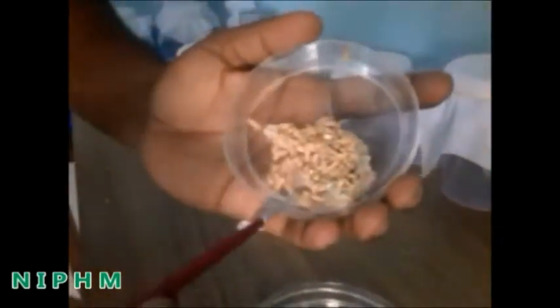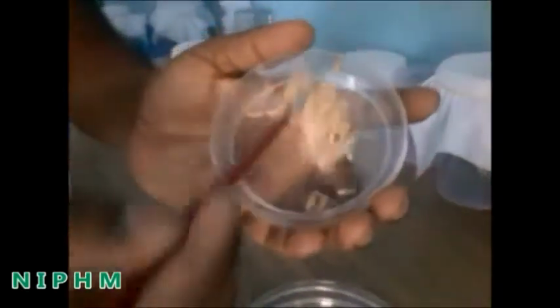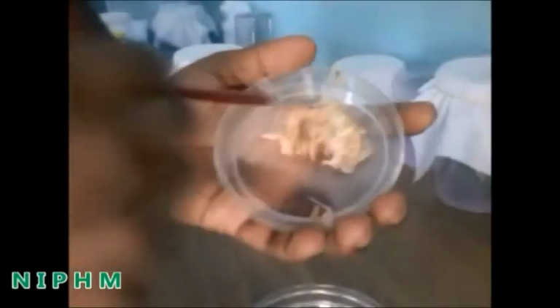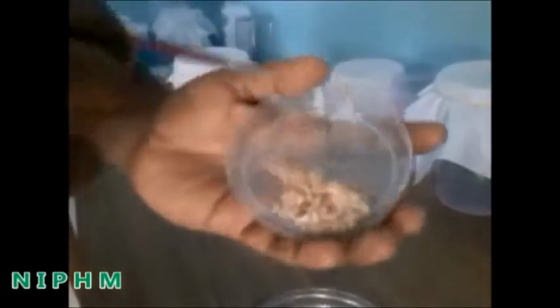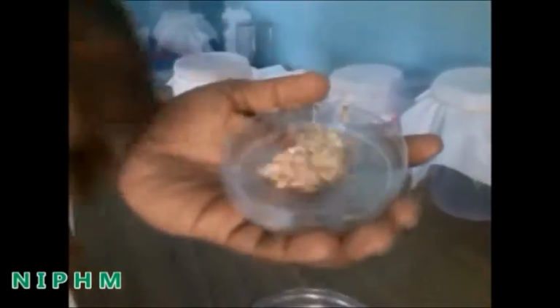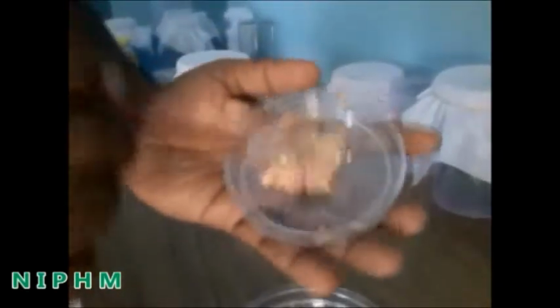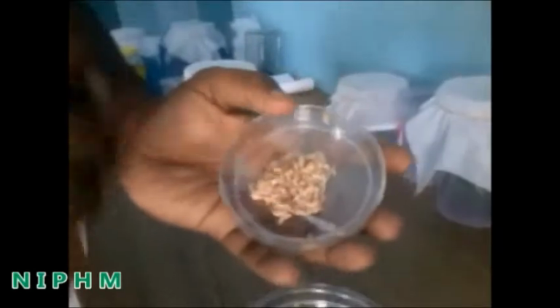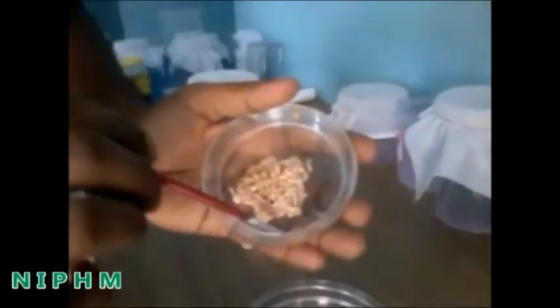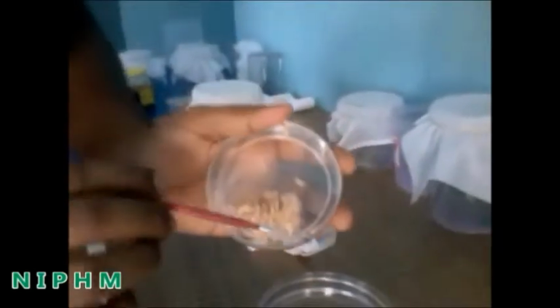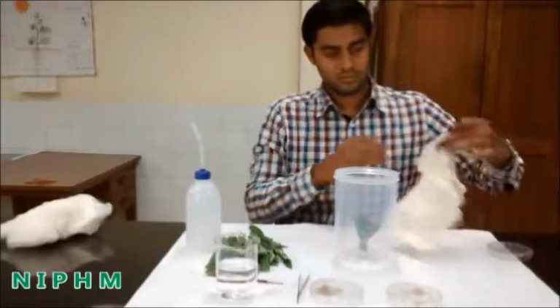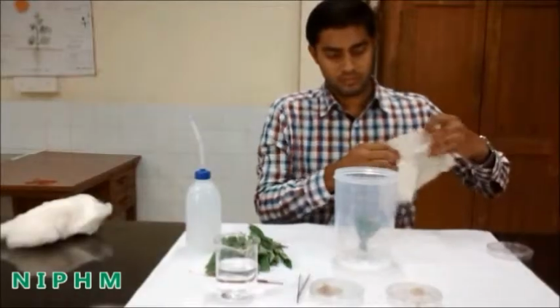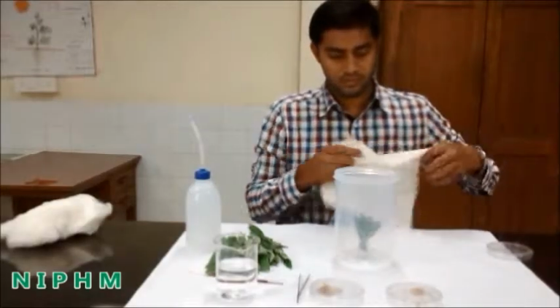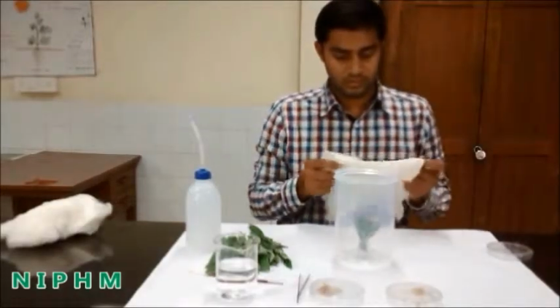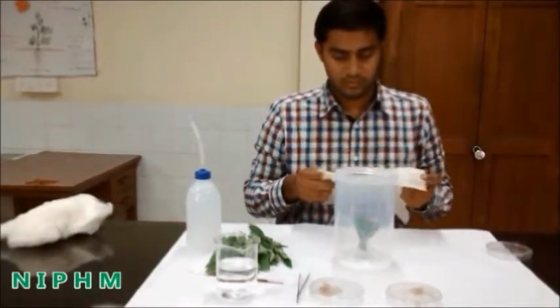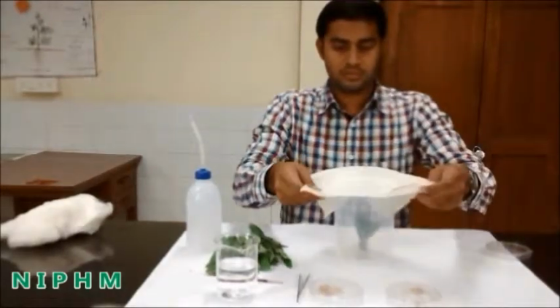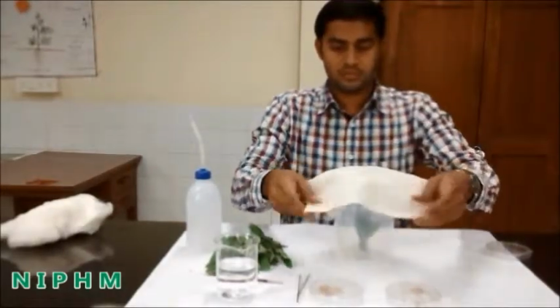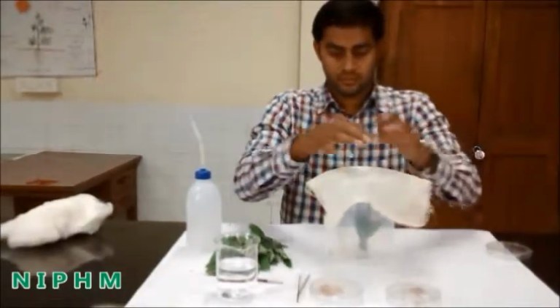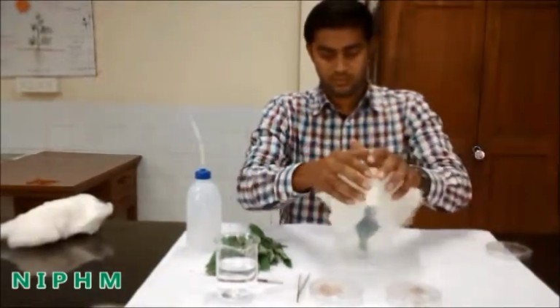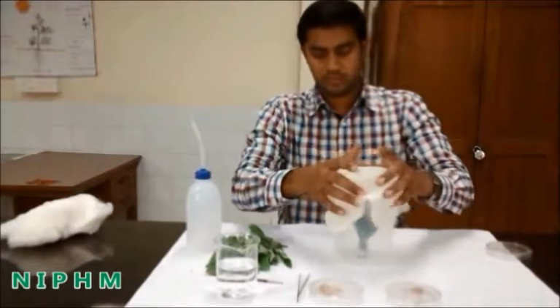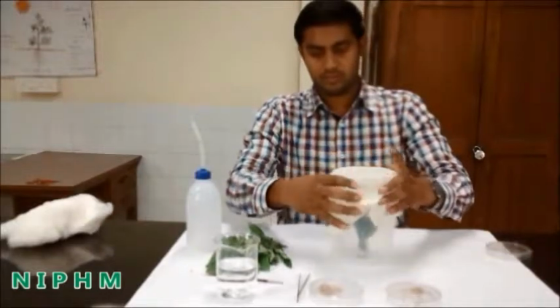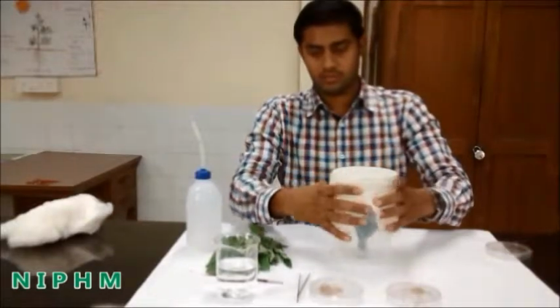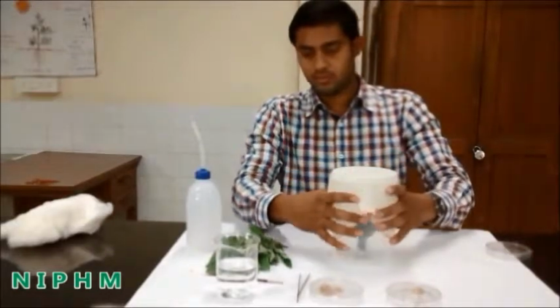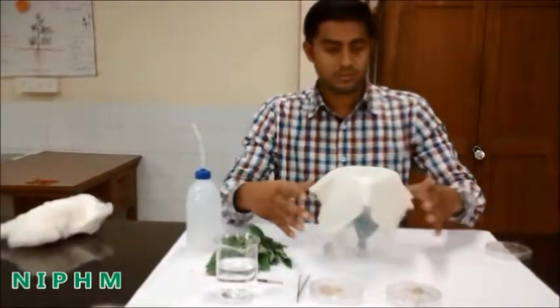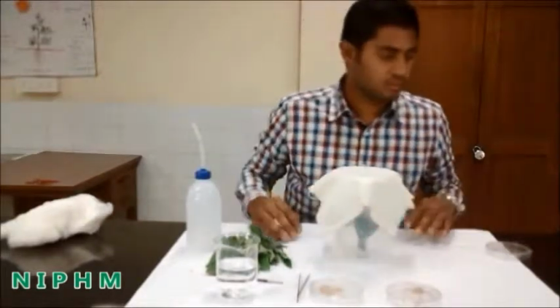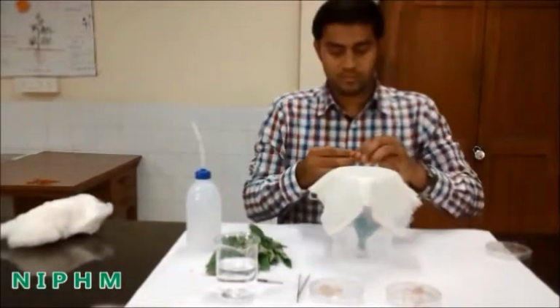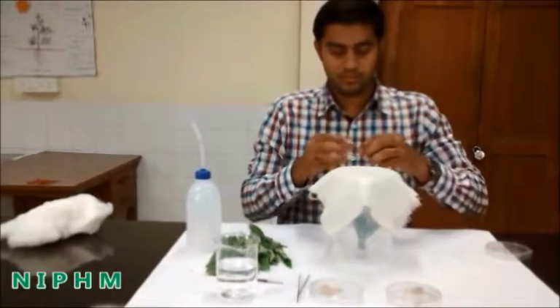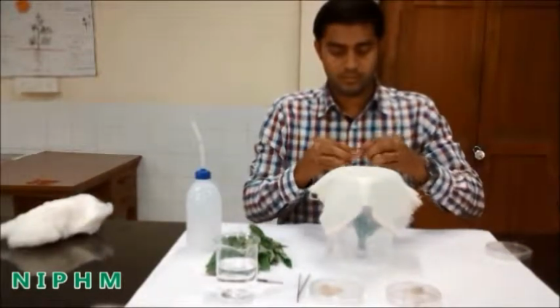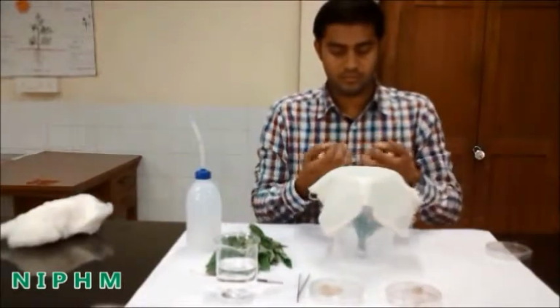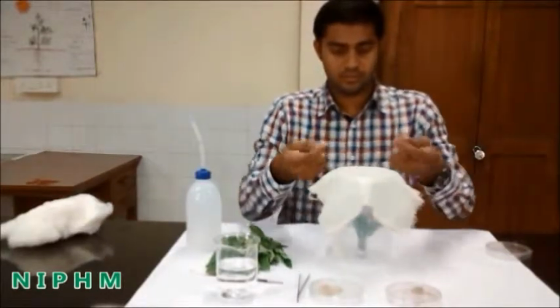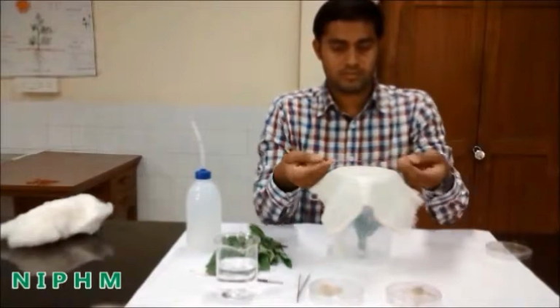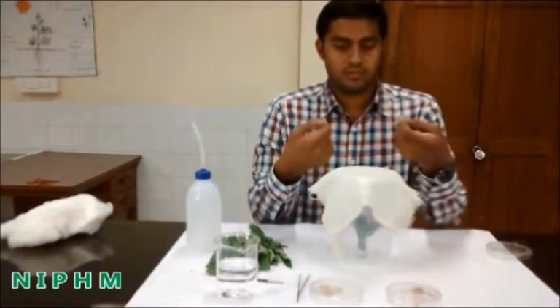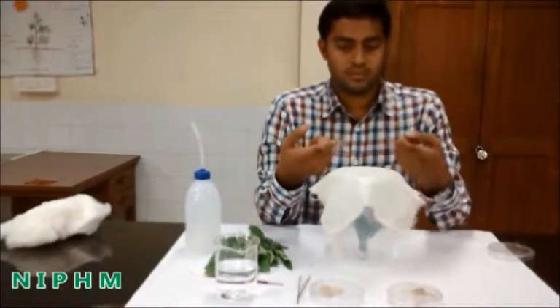Add some carcilla larvae as feed material. Cover the container with a muslin cloth and secure it with a rubber band or thread.